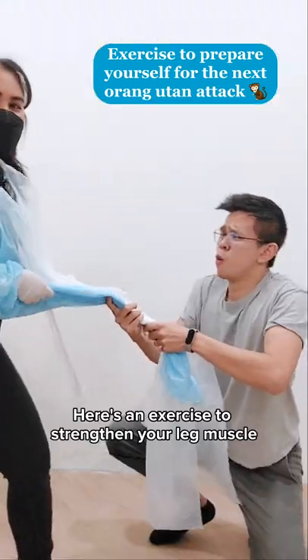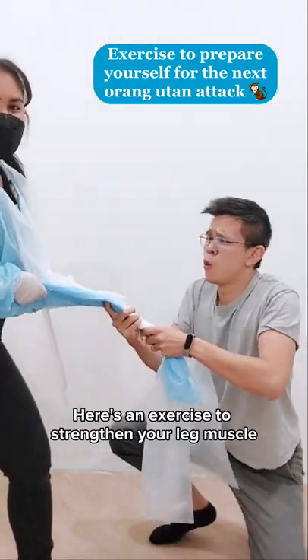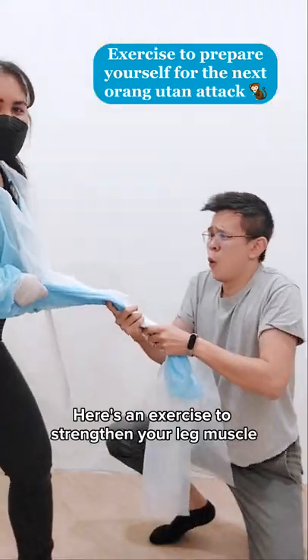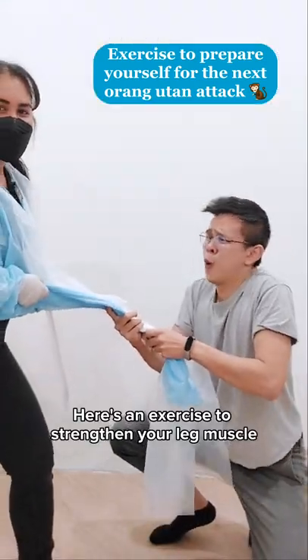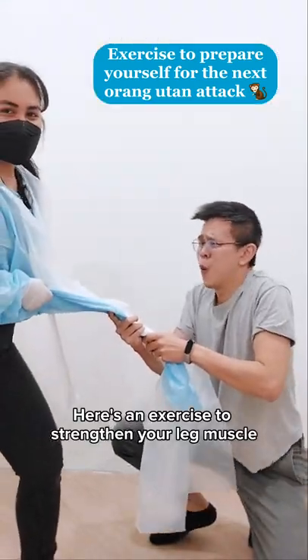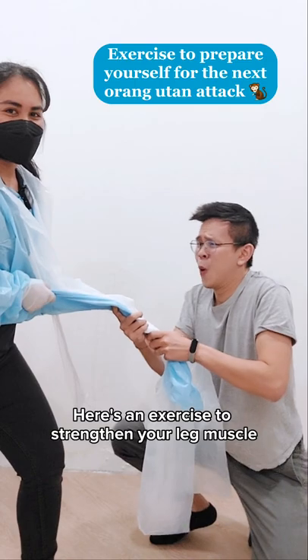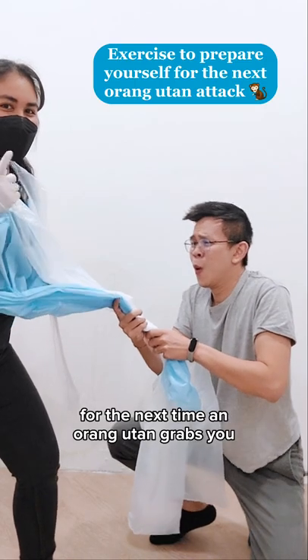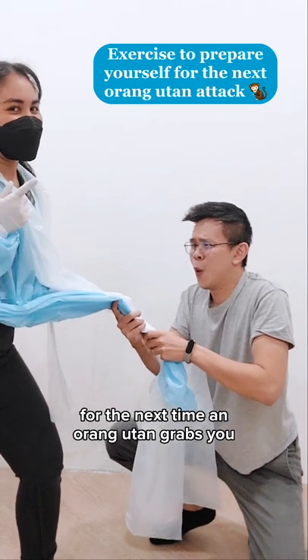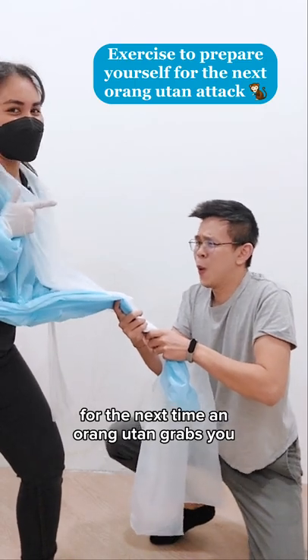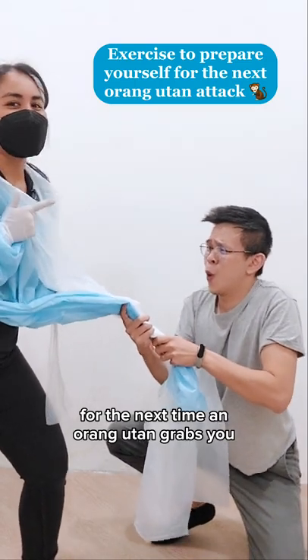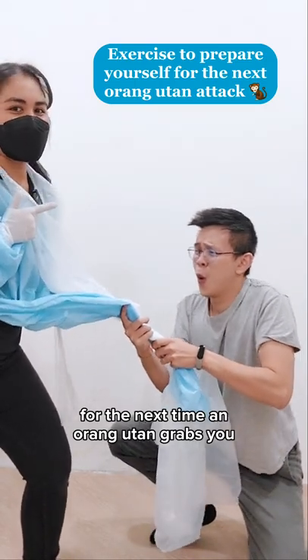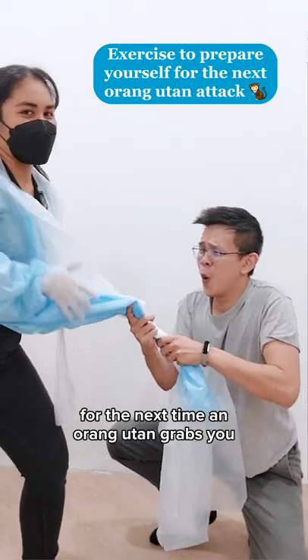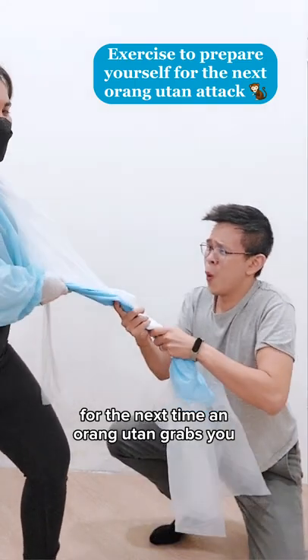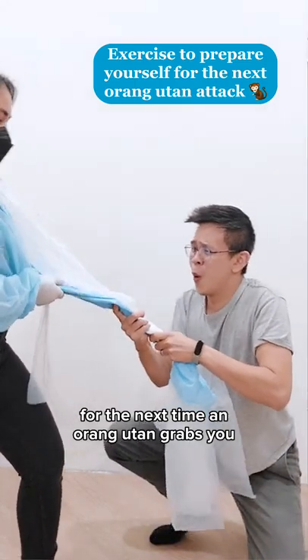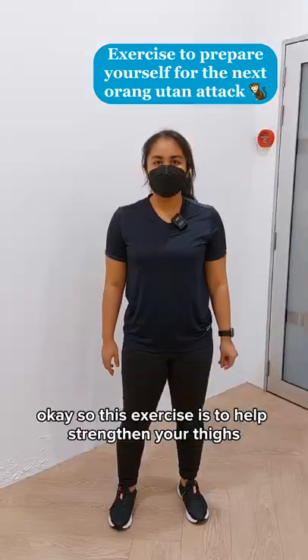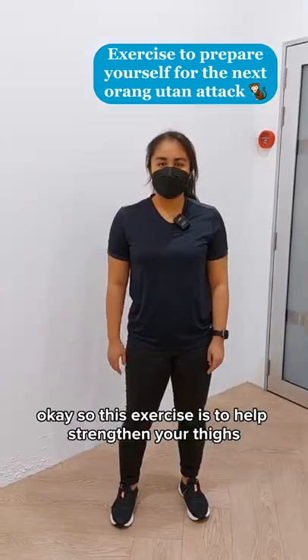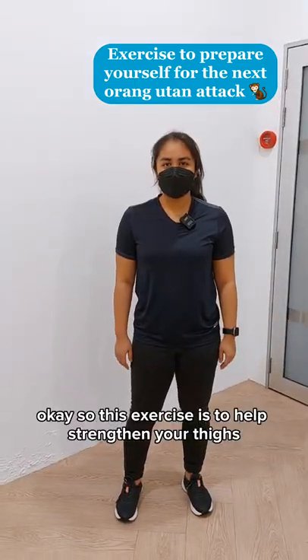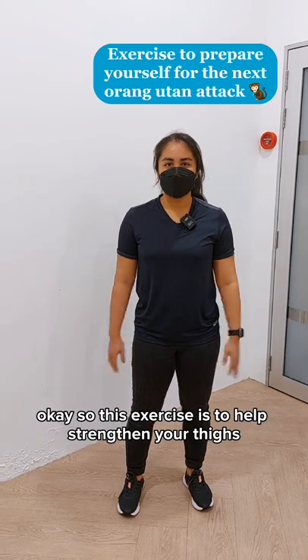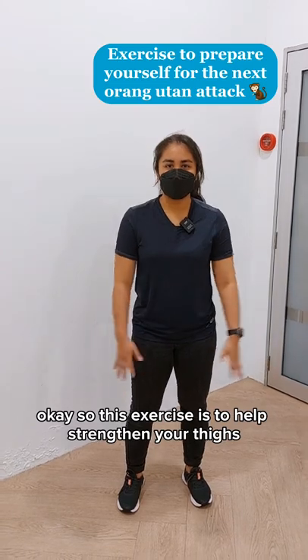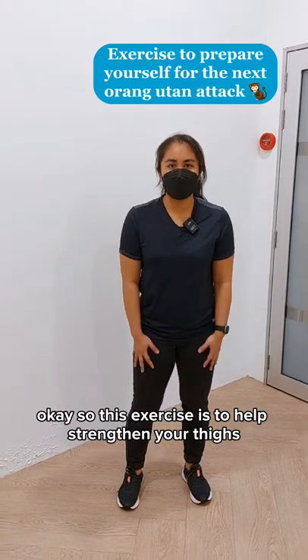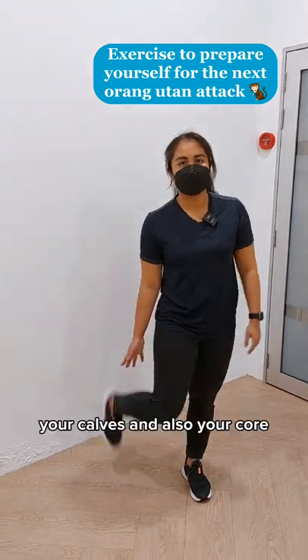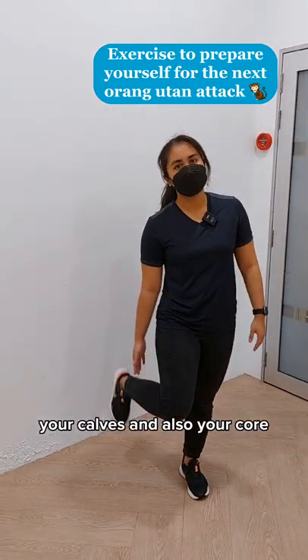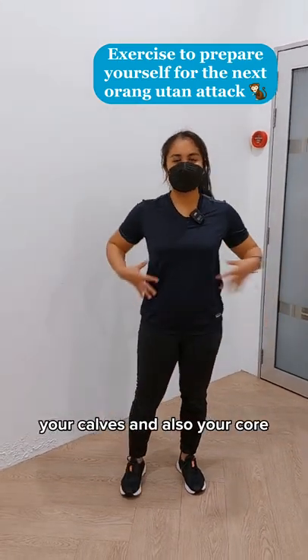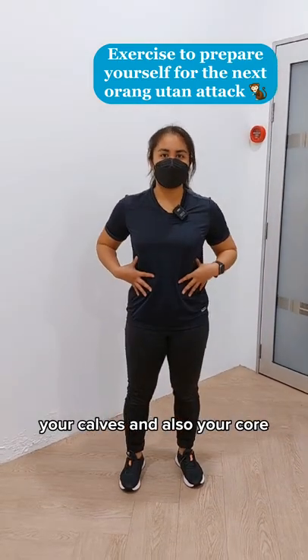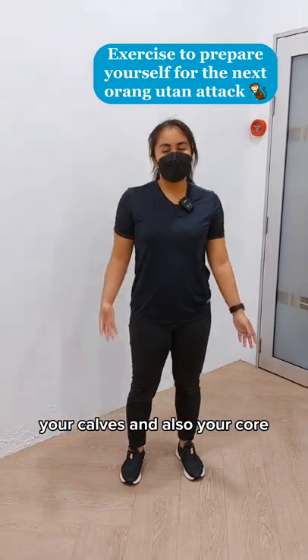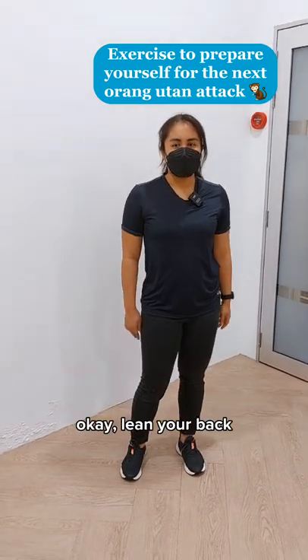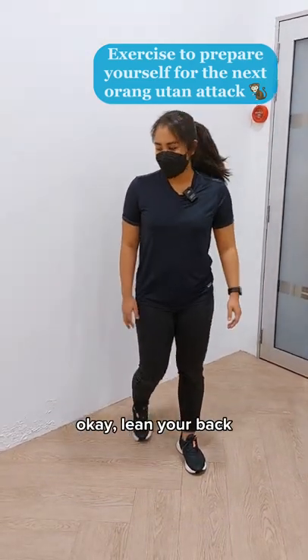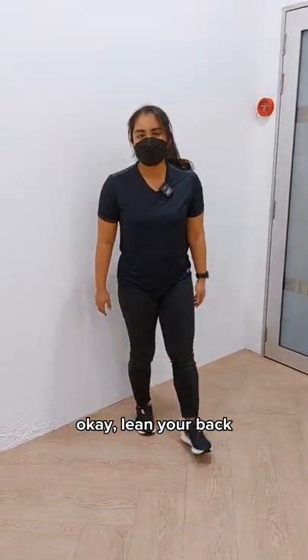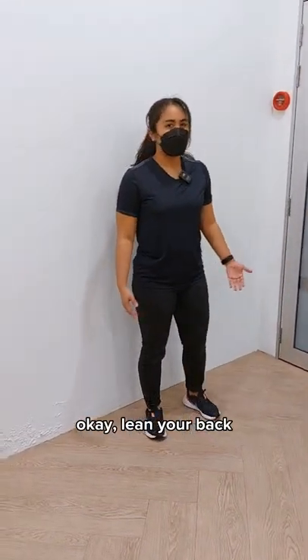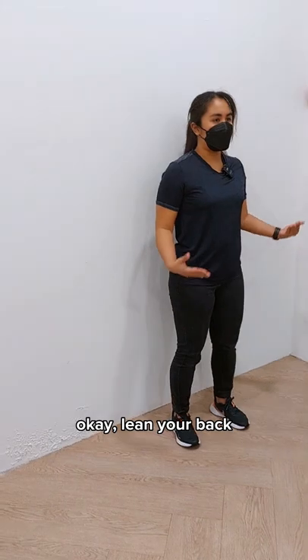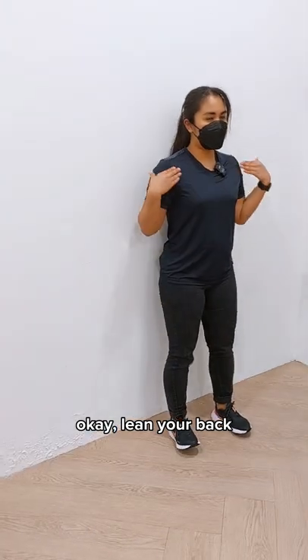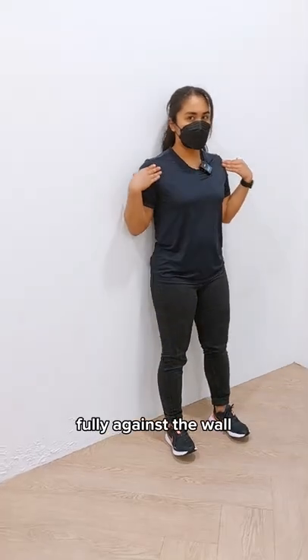Here's an exercise to strengthen your leg muscles for the next time an orangutan grabs you. This exercise is to help strengthen your thighs, your calves, and also your core.